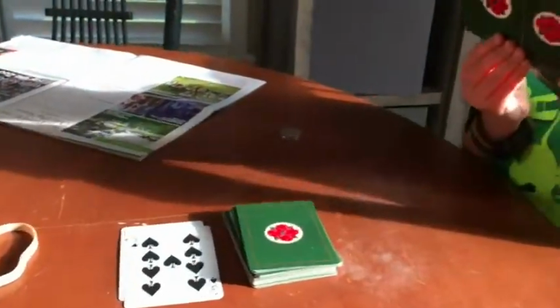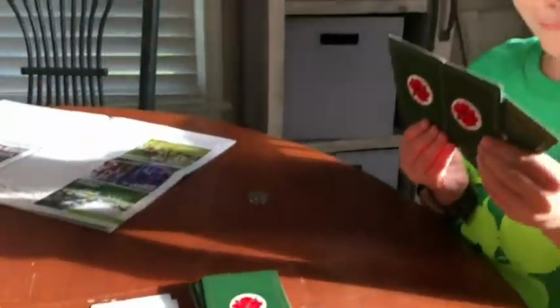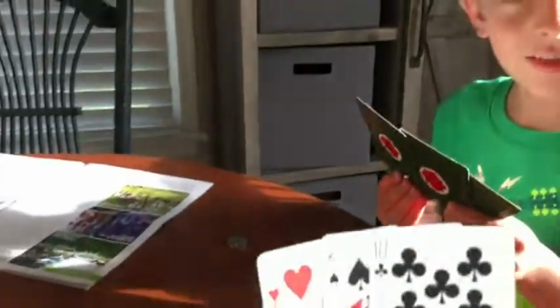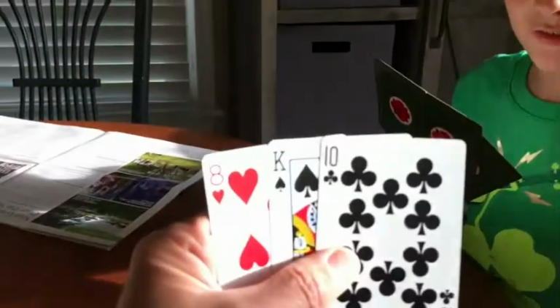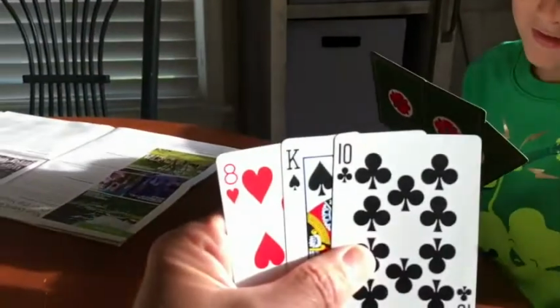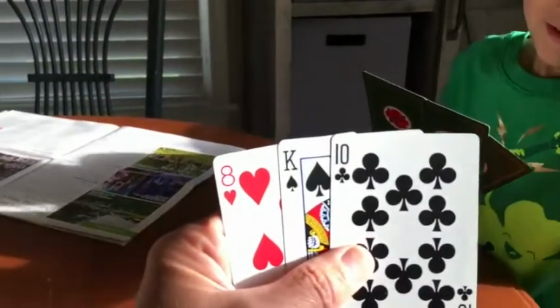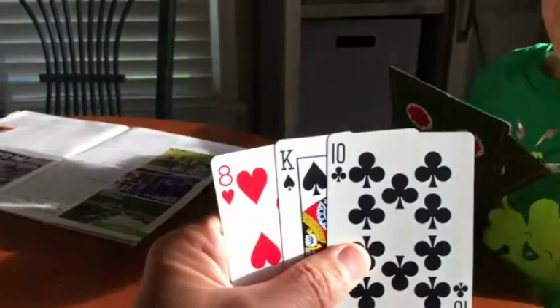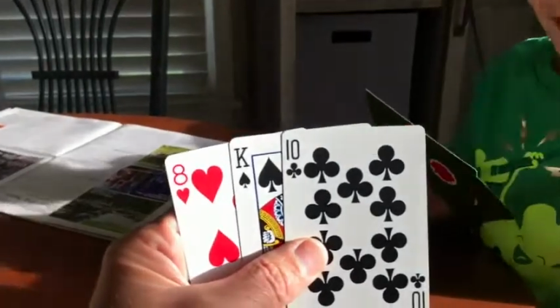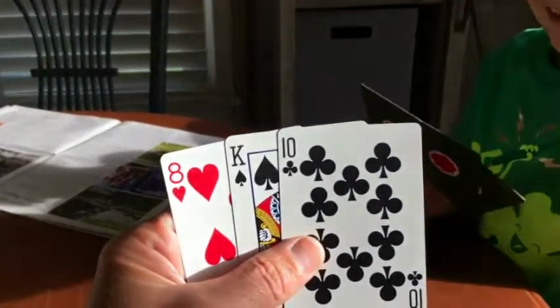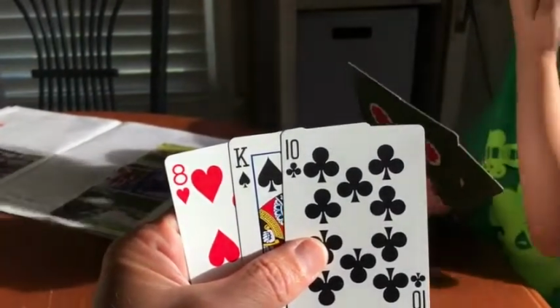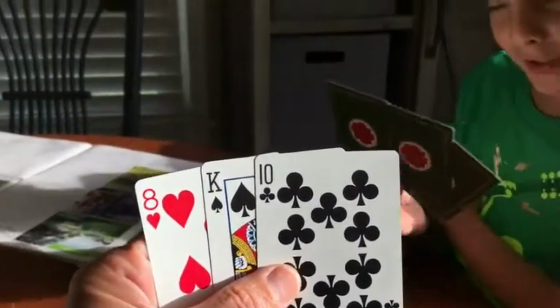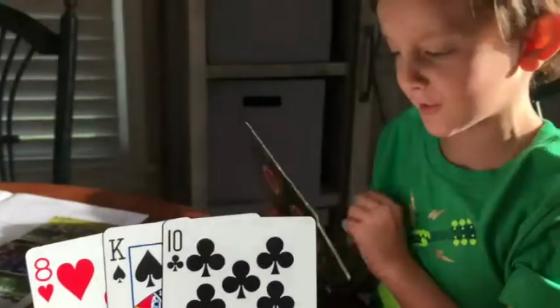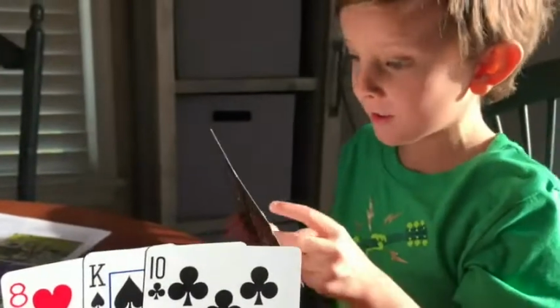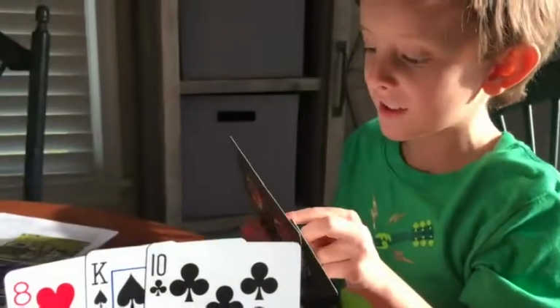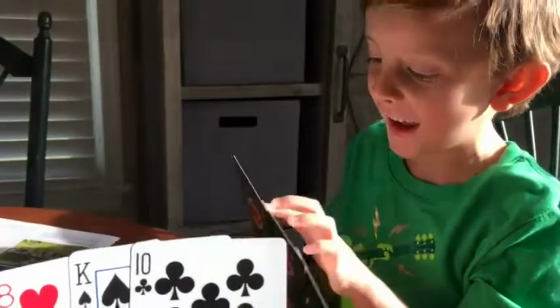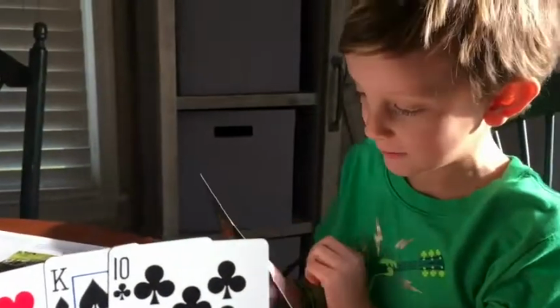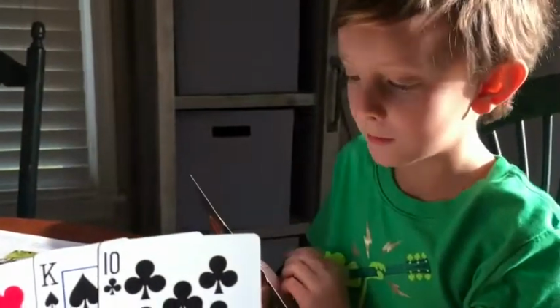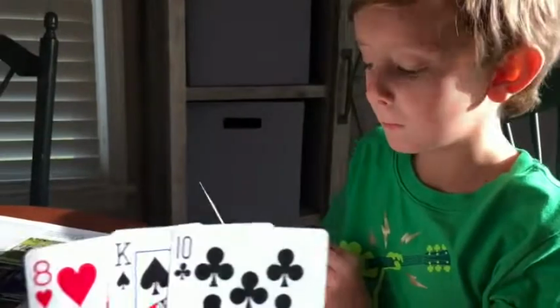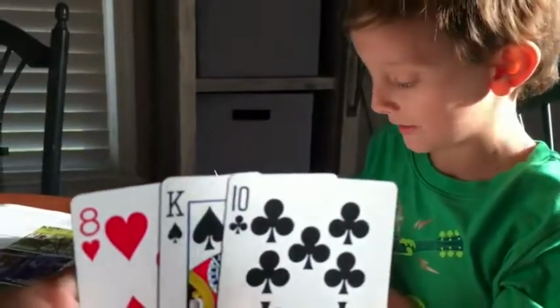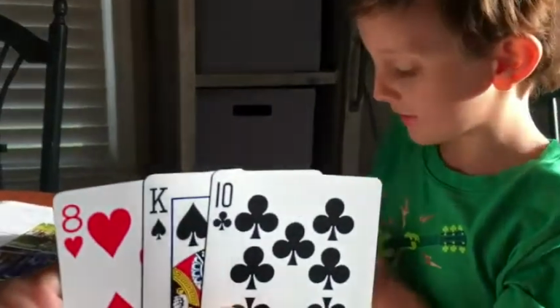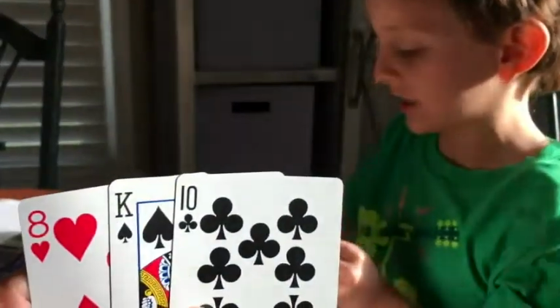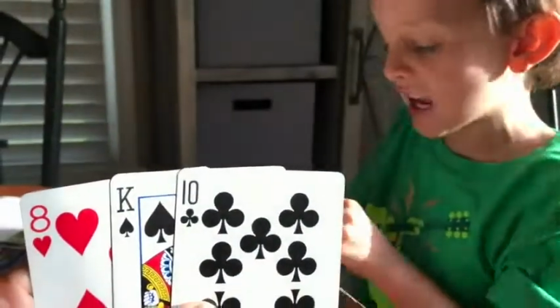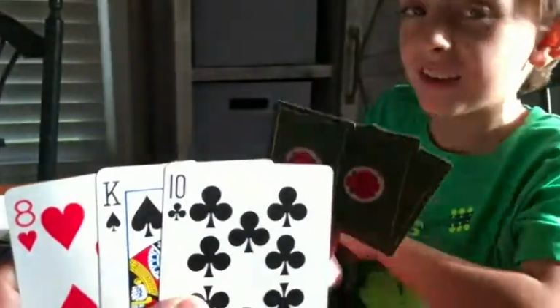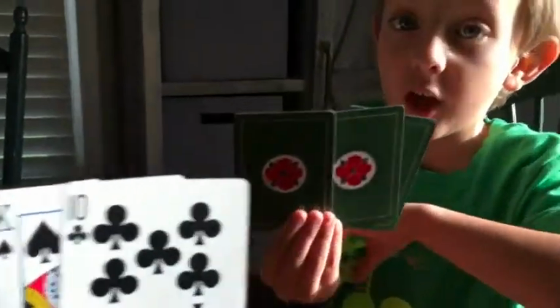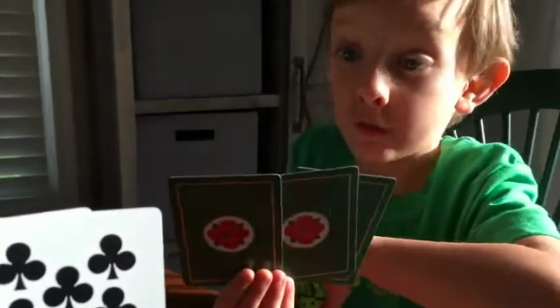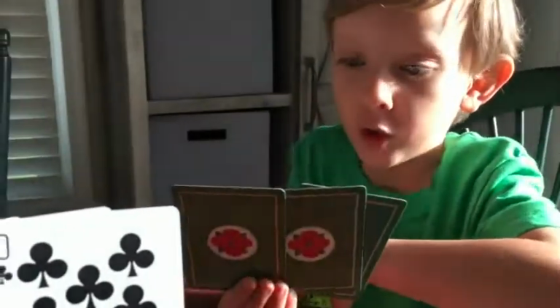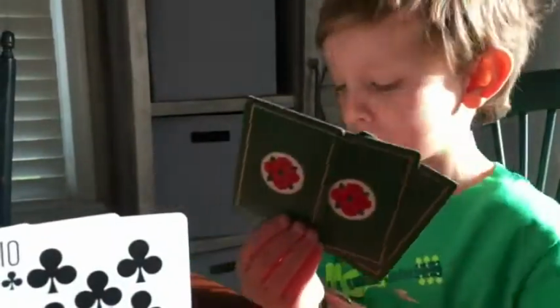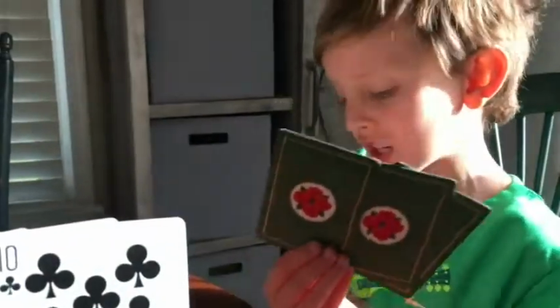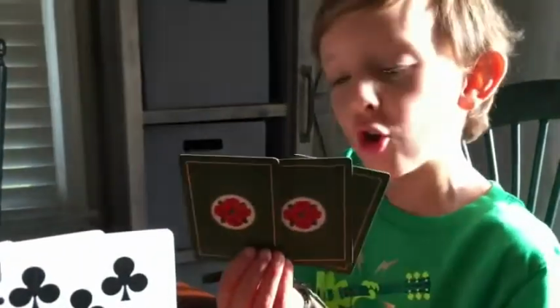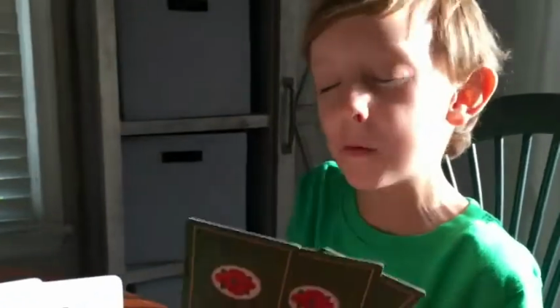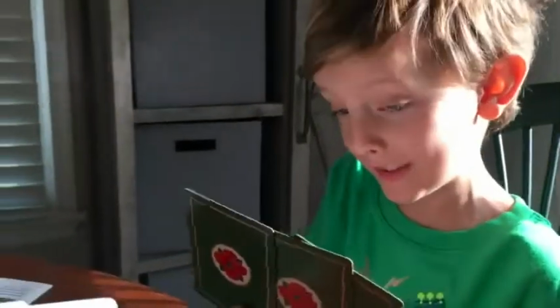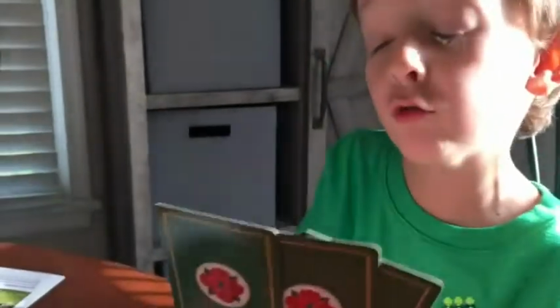Well, what are we supposed to be doing here? I don't understand. Collecting cards. Whoever gets a 10, a 10, and an 8 wins. They get skat. They get 31. You're supposed to get 31 points in a row.